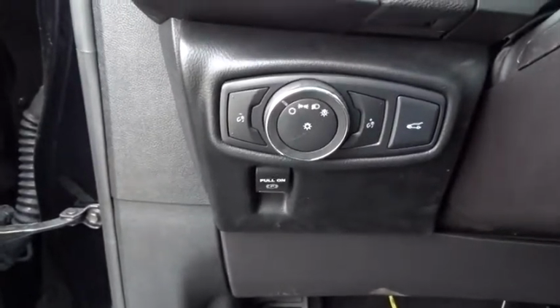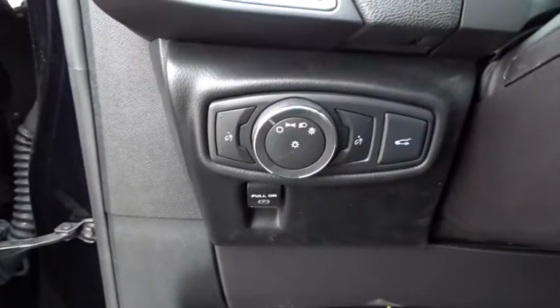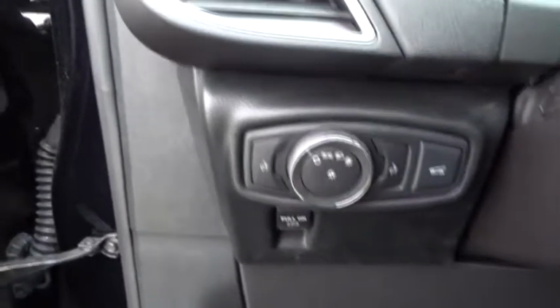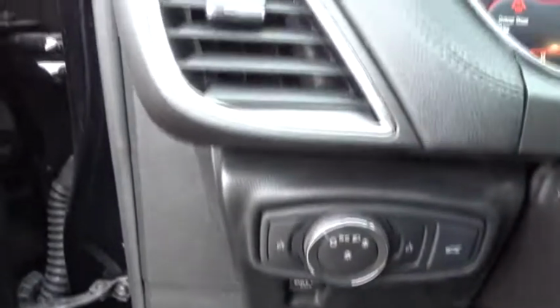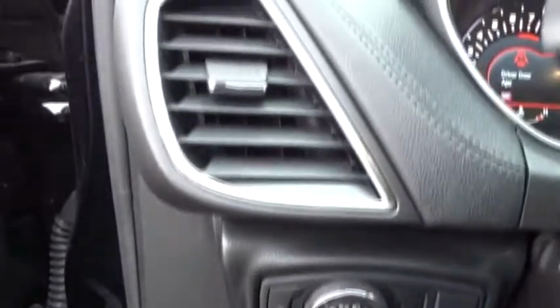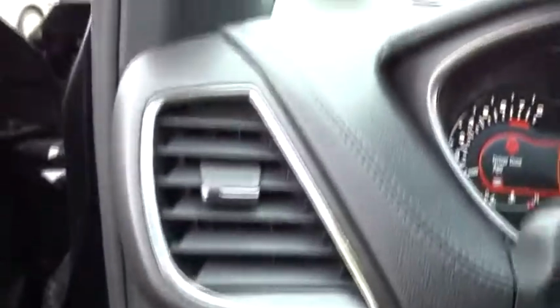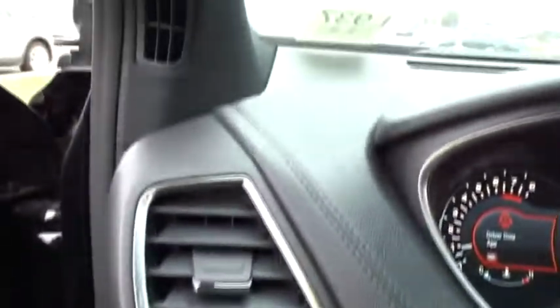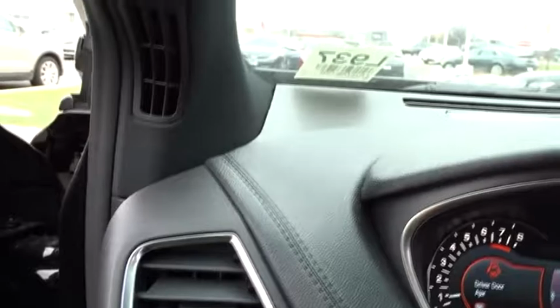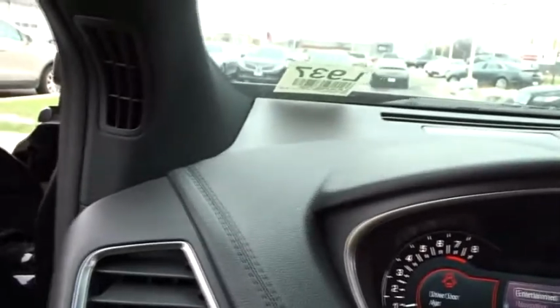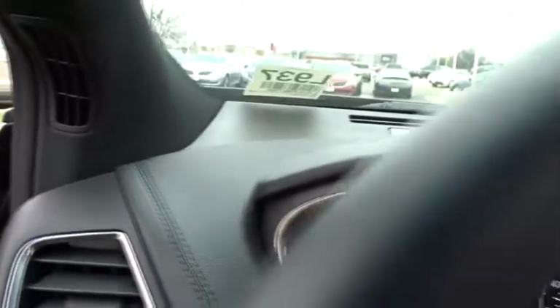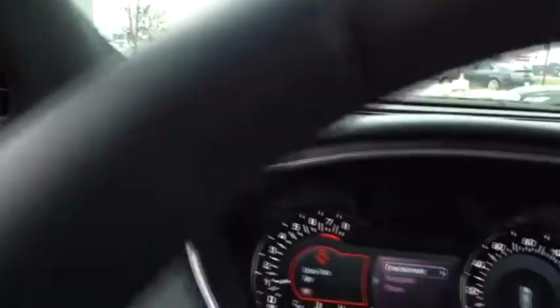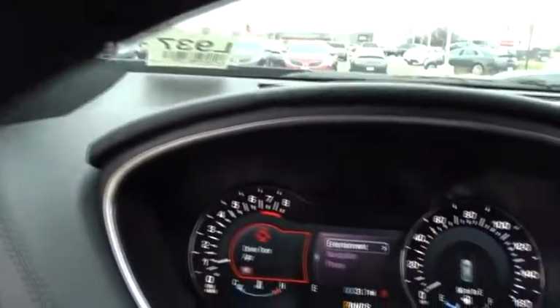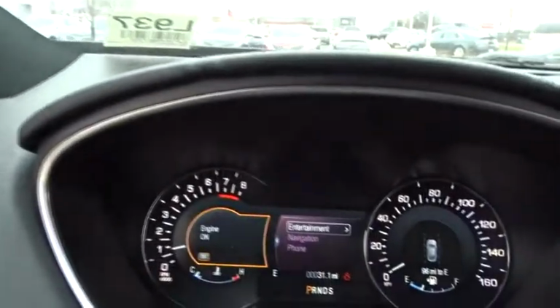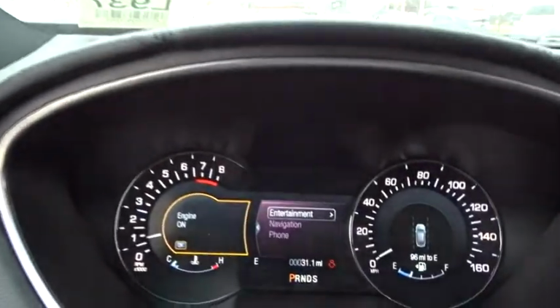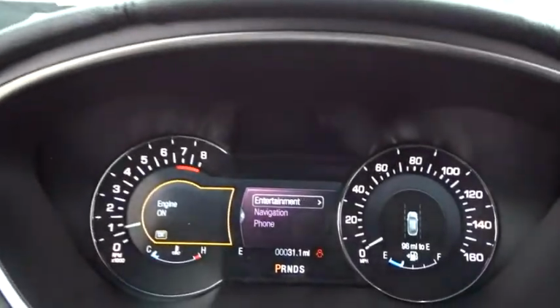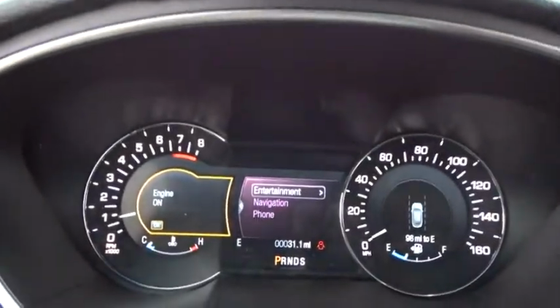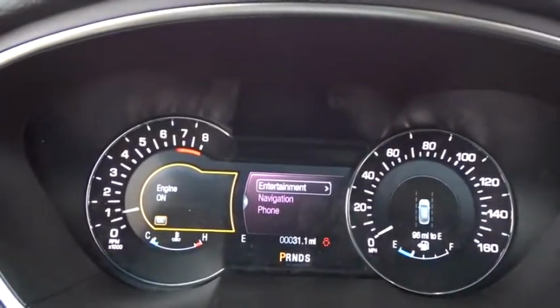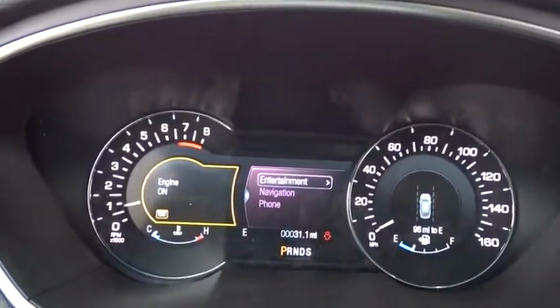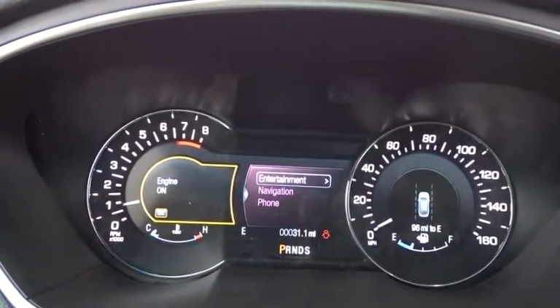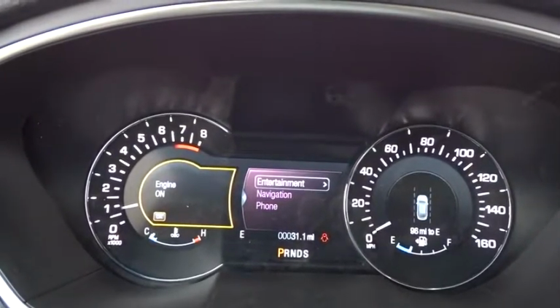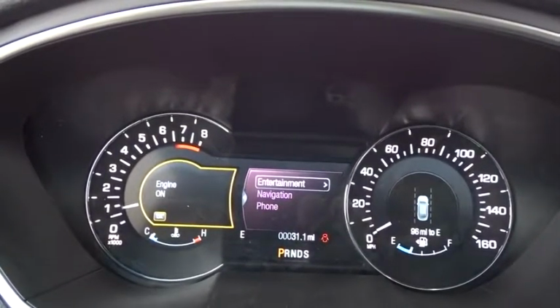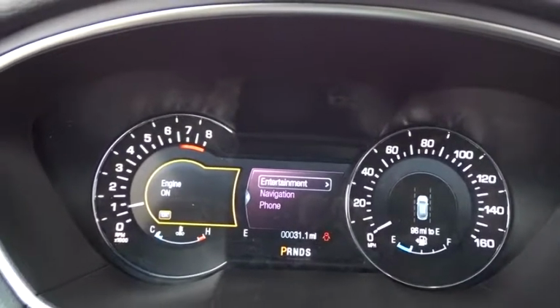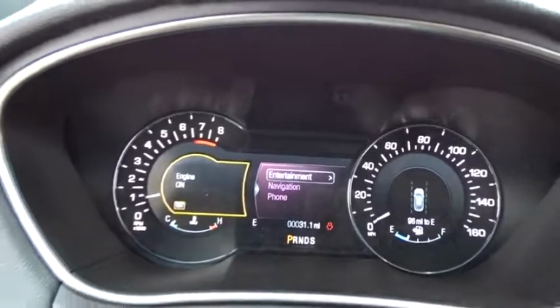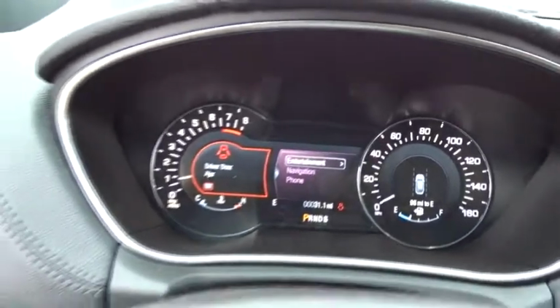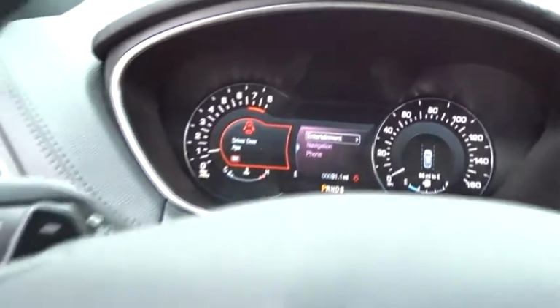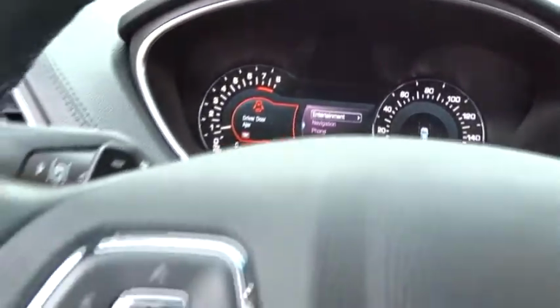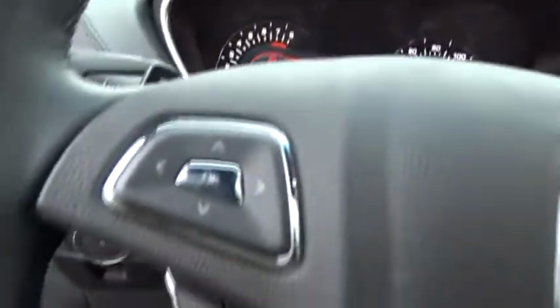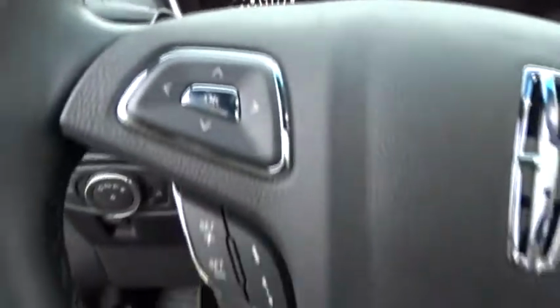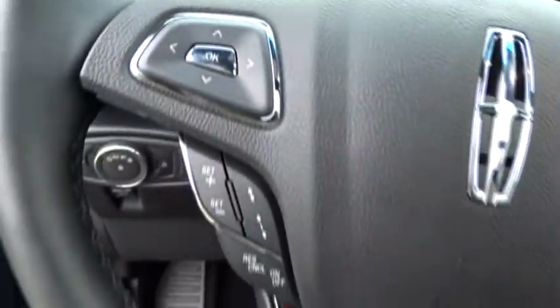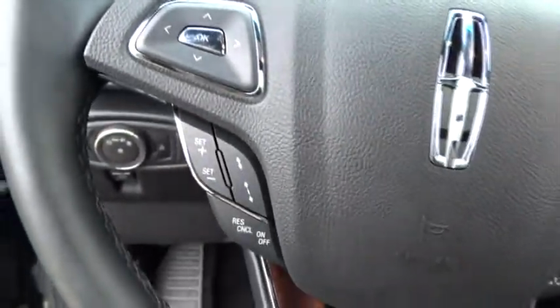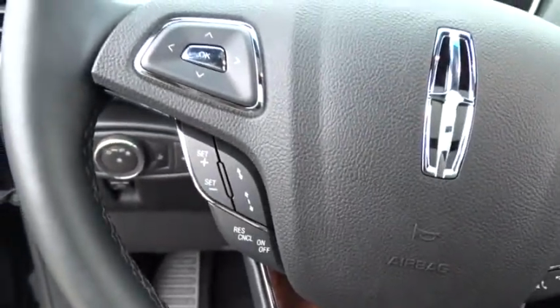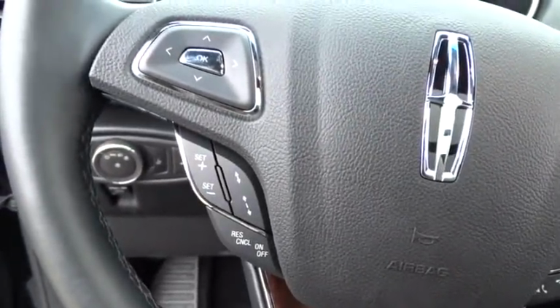Traction control, power passenger seat, navigation system, dual airbags, alloy wheels, power steering, four-wheel disc brakes, active suspension system, electronic stability control.